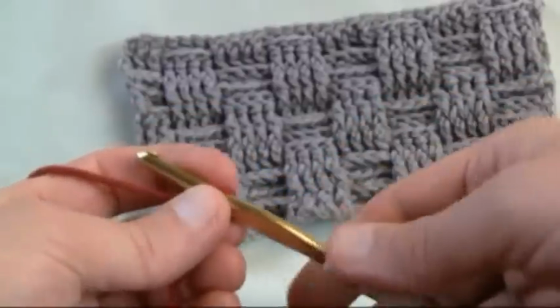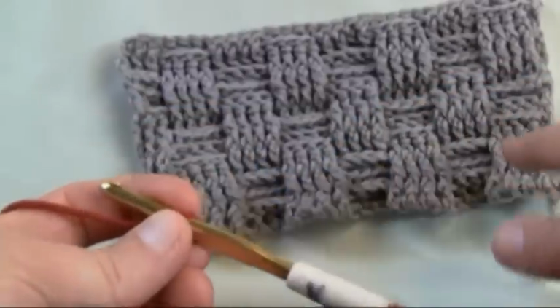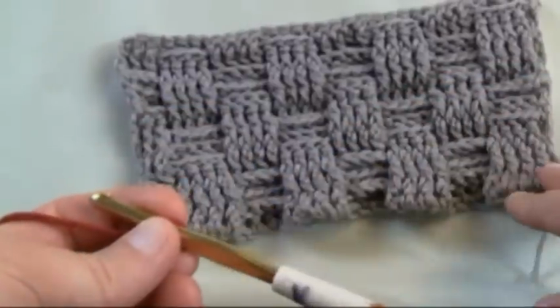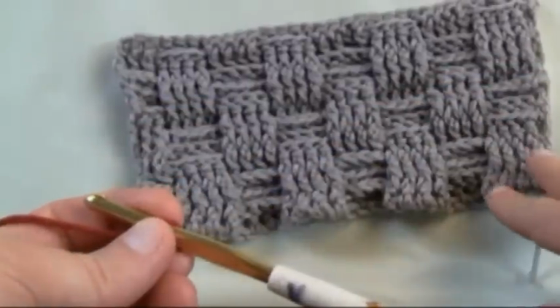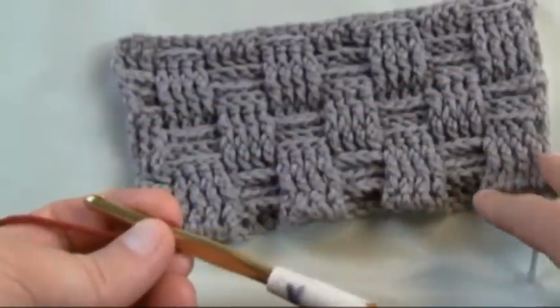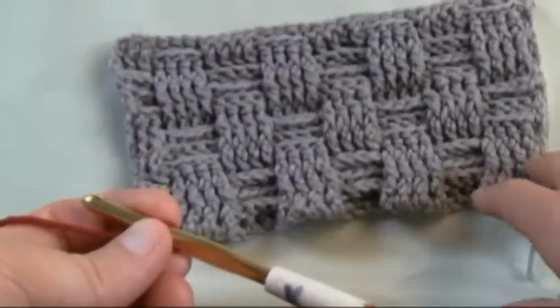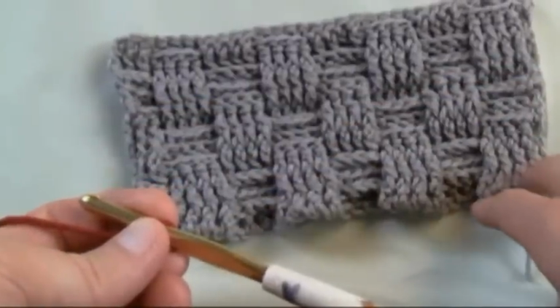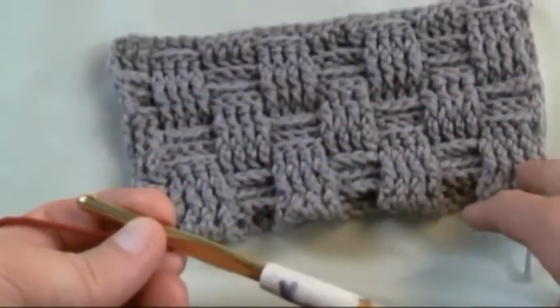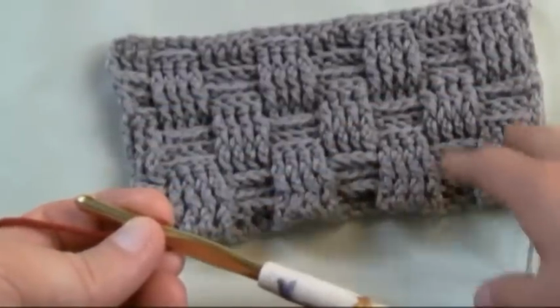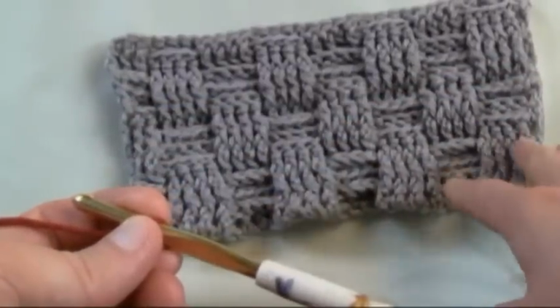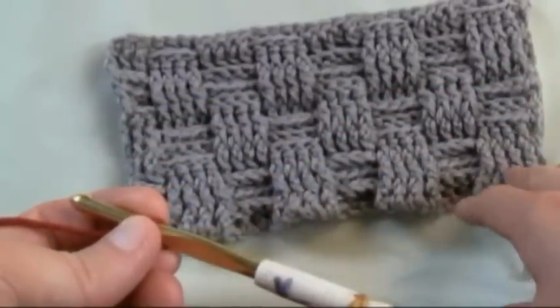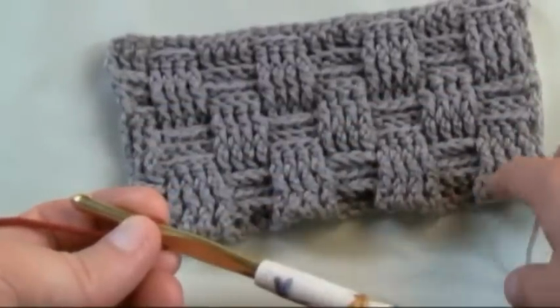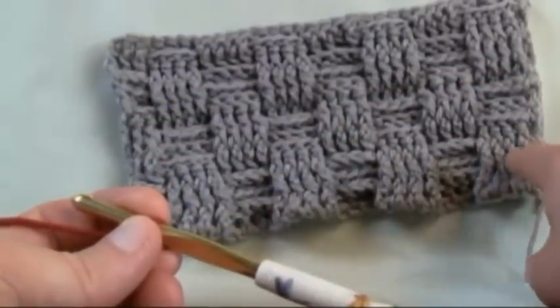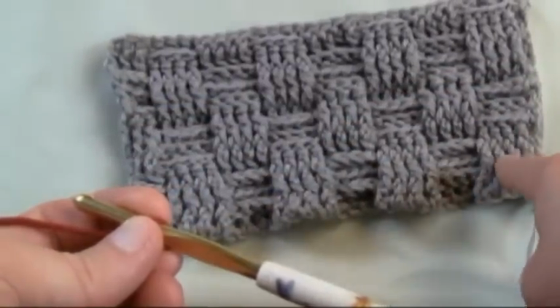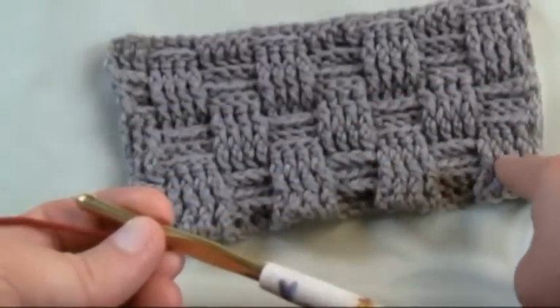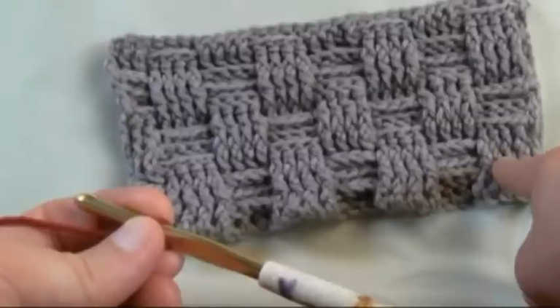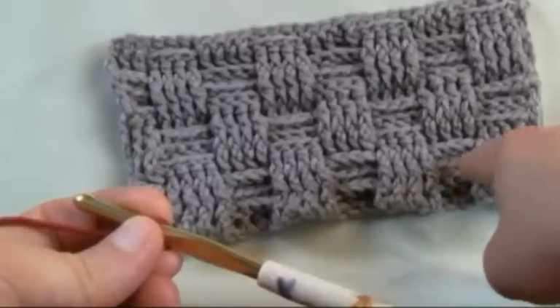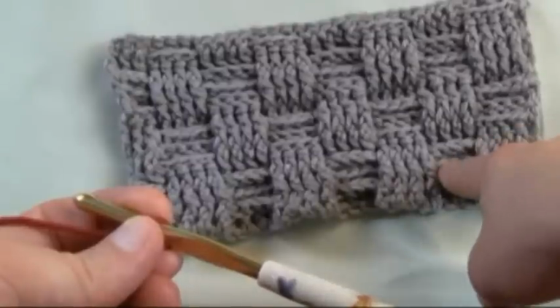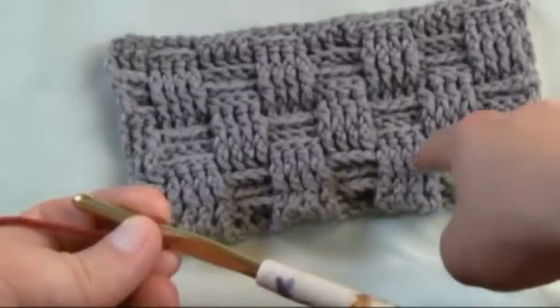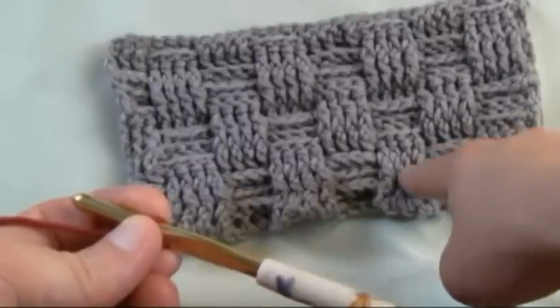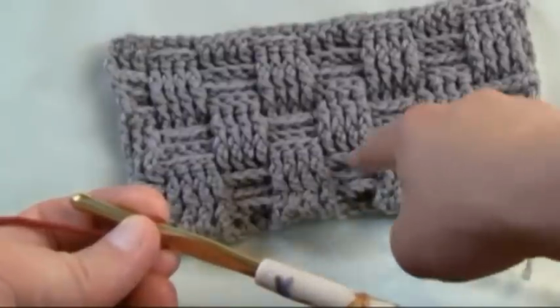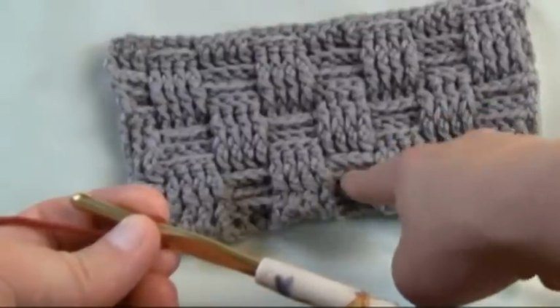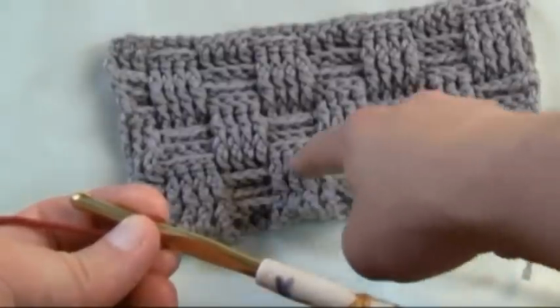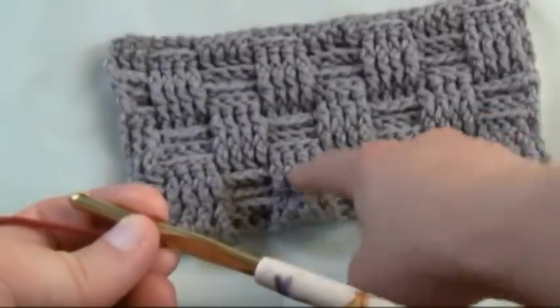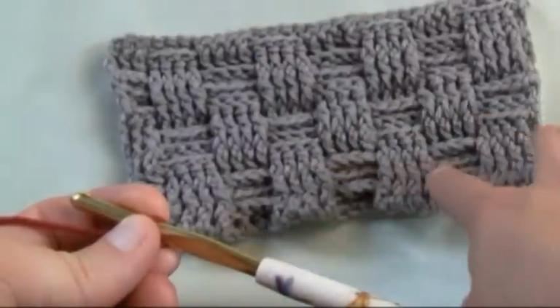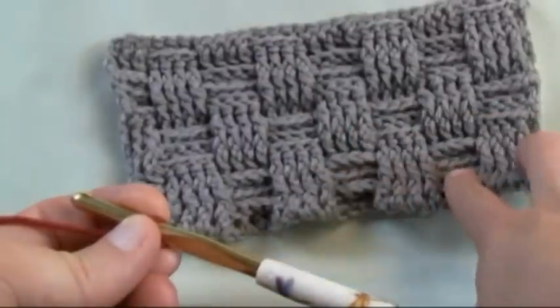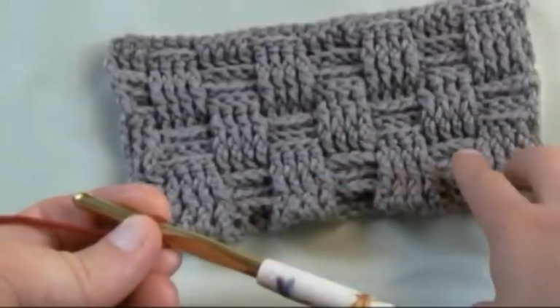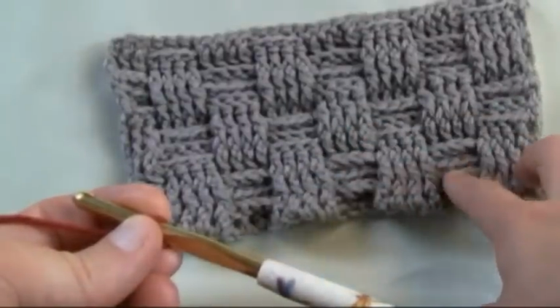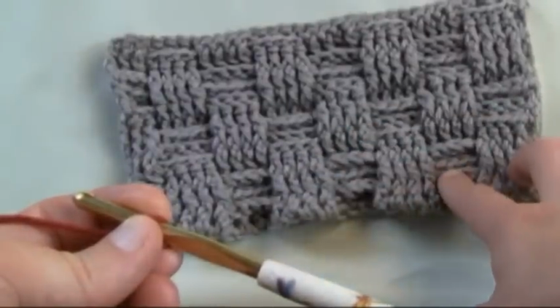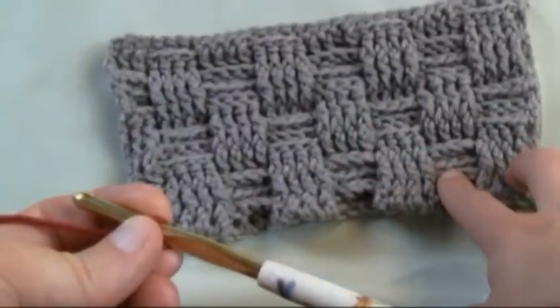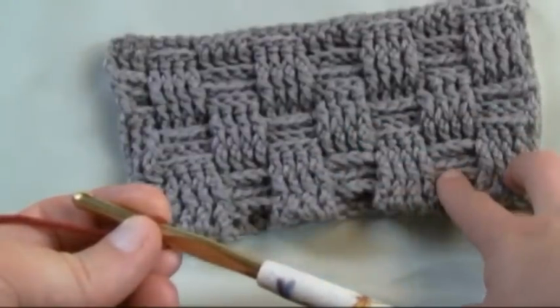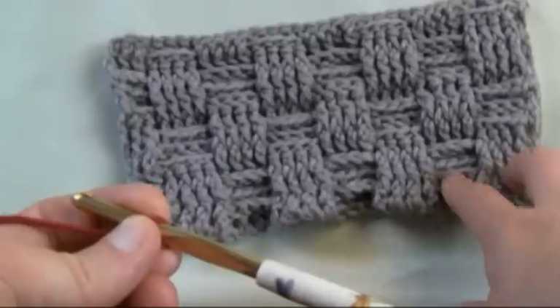We want to look at this pattern — it's in sets of four, and when you look at two sets of four together it's an eight. So the pattern runs in sets of eight.